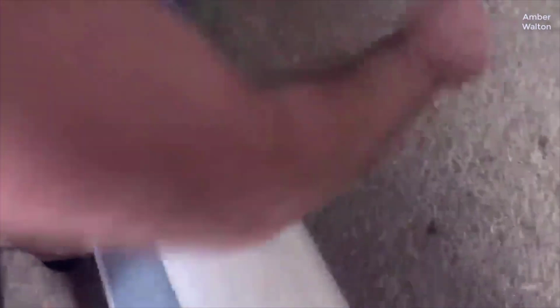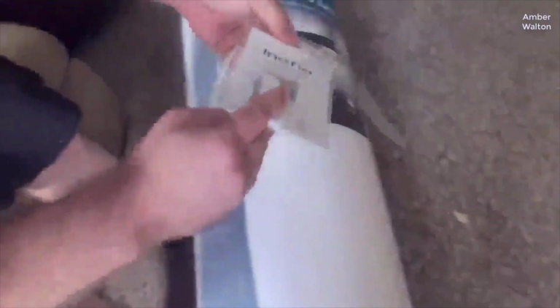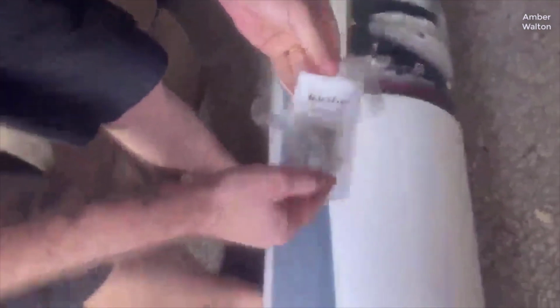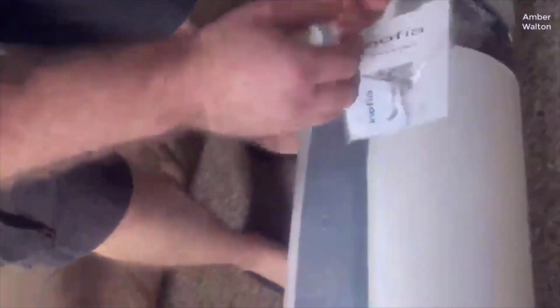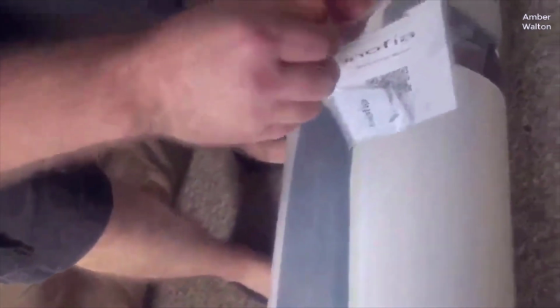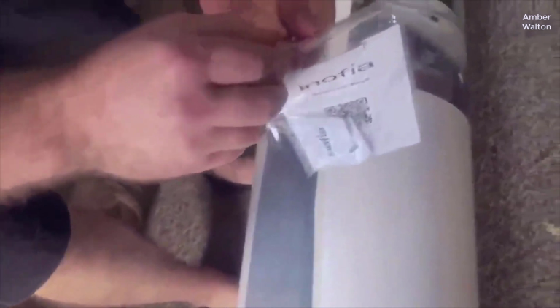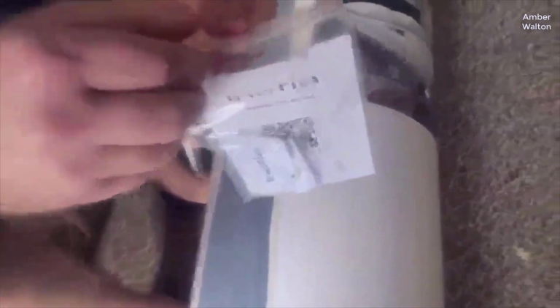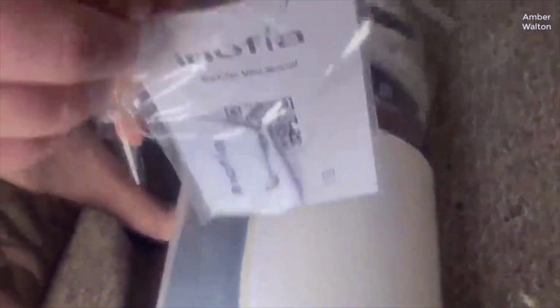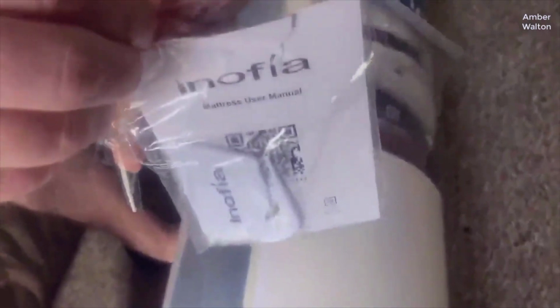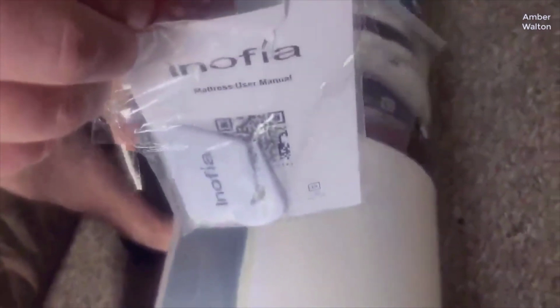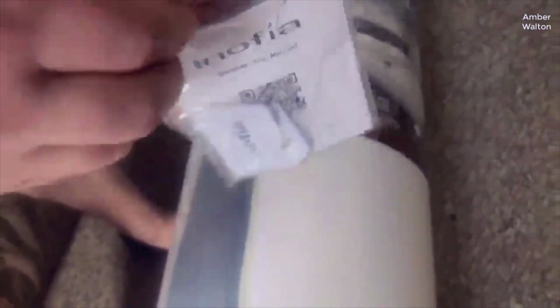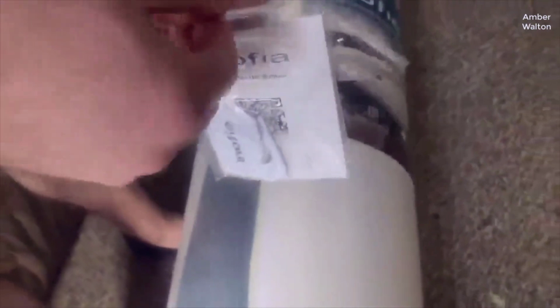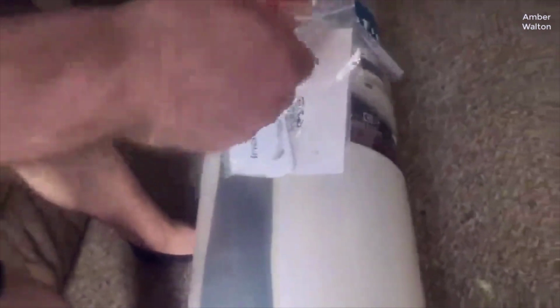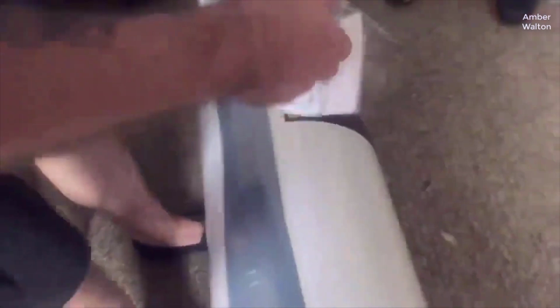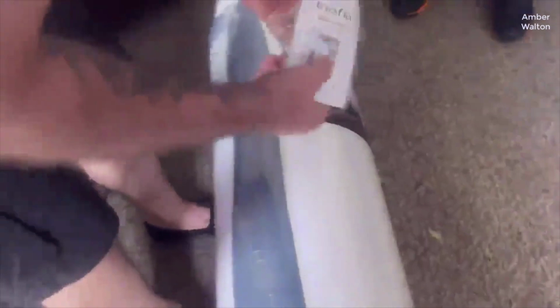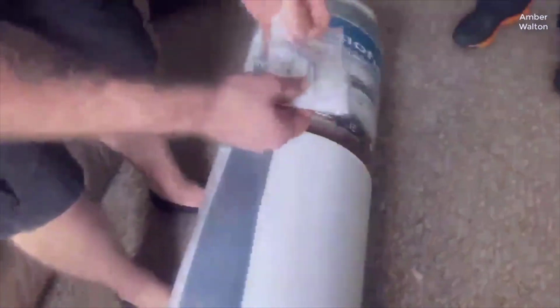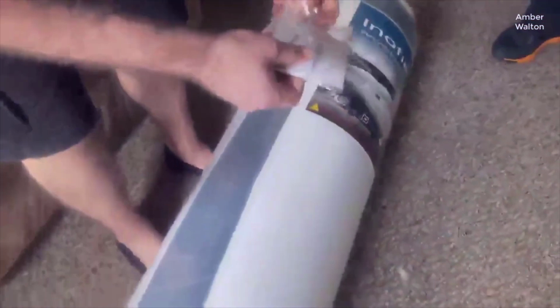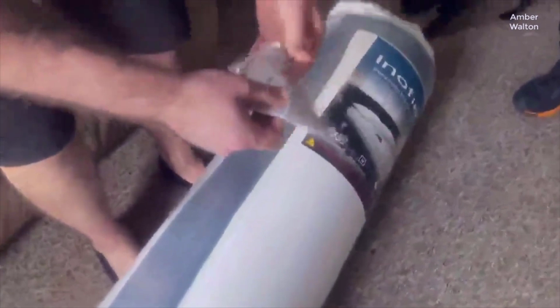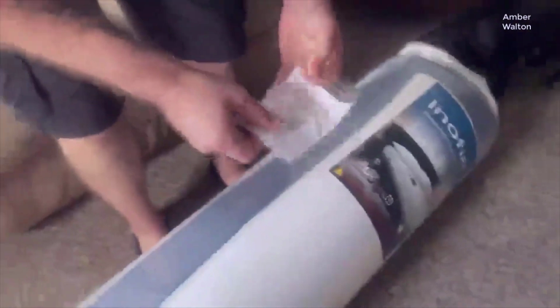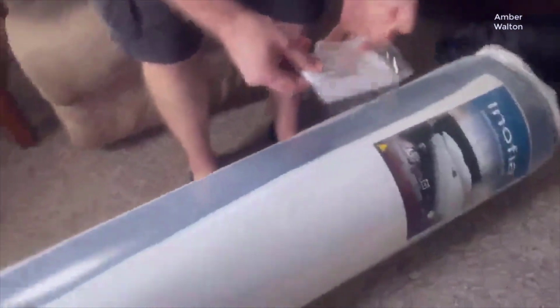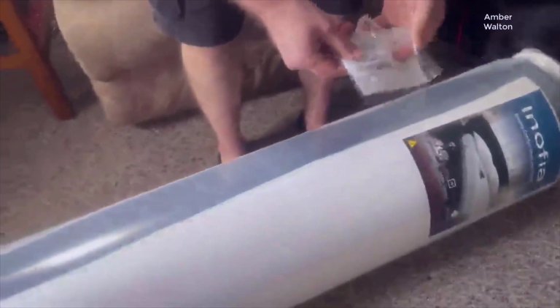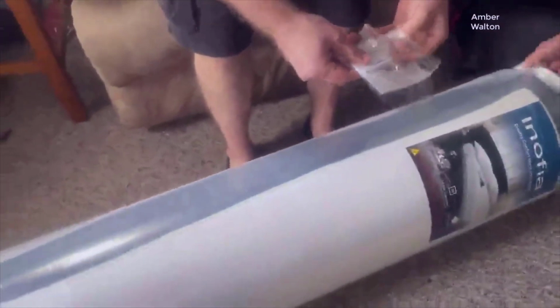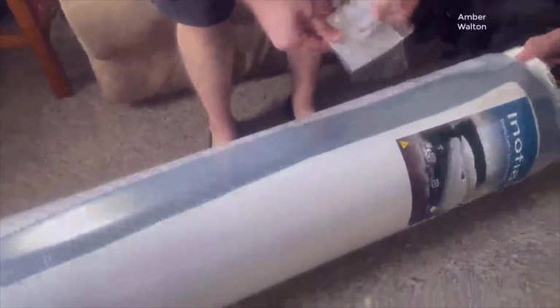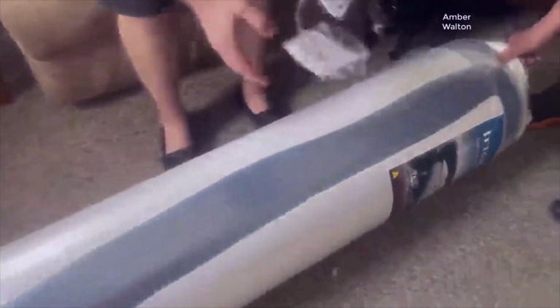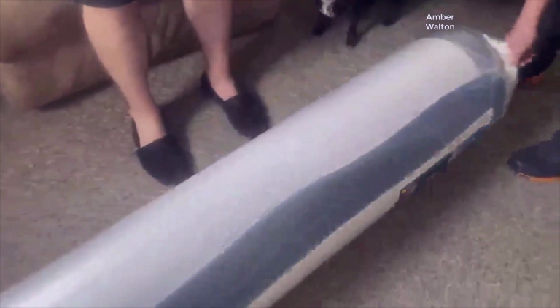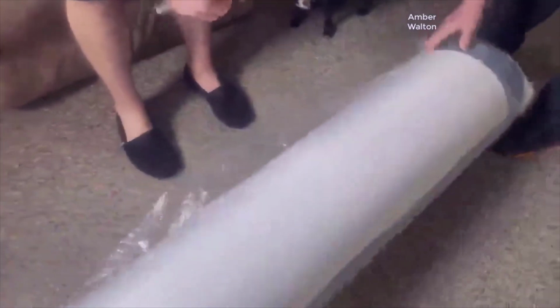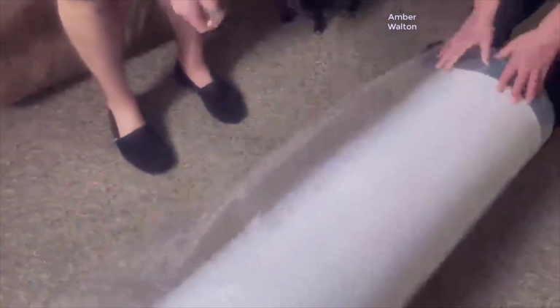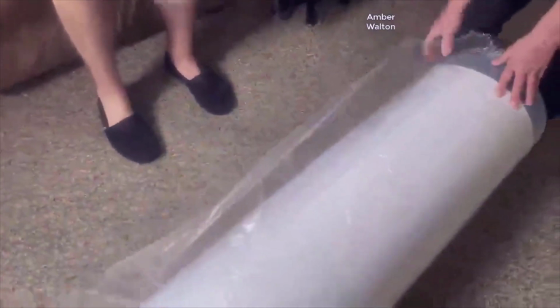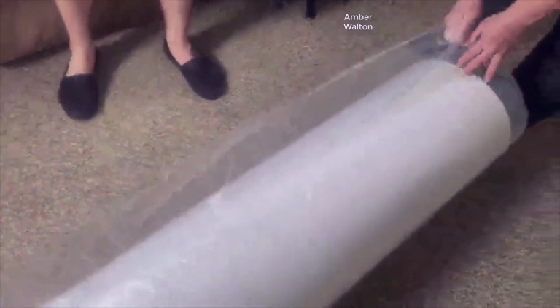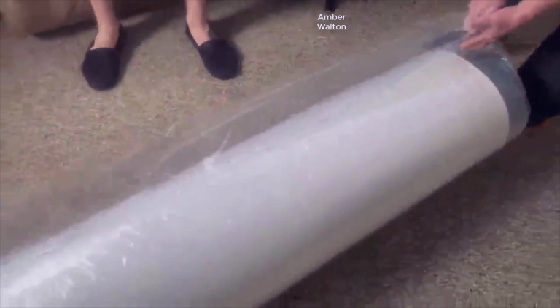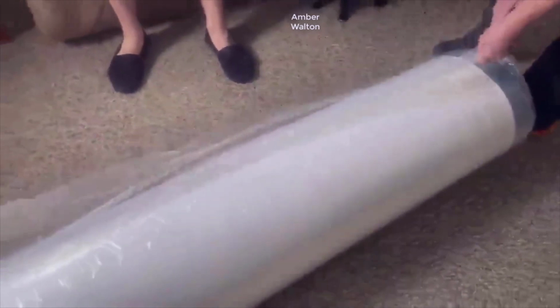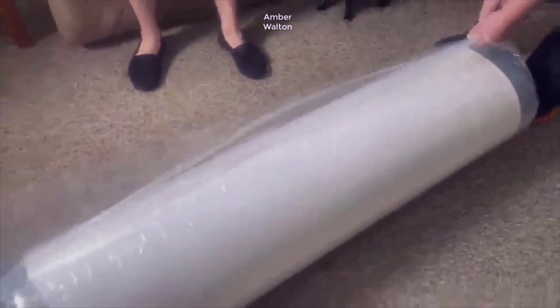I actually found a pretty good deal on this bed. I'll put a link in the description below so you can check that out if you're interested. One thing to note: don't forget to check the coupon box underneath the price or it won't give you the best deal.